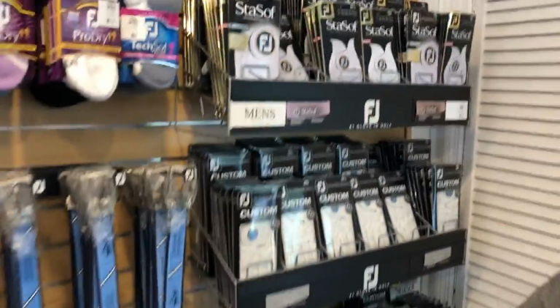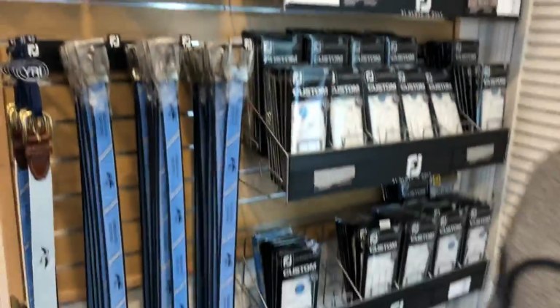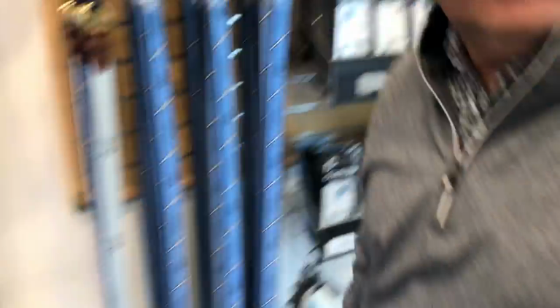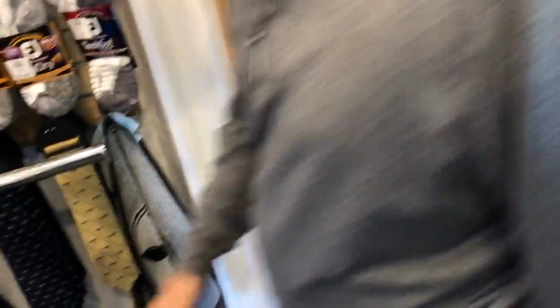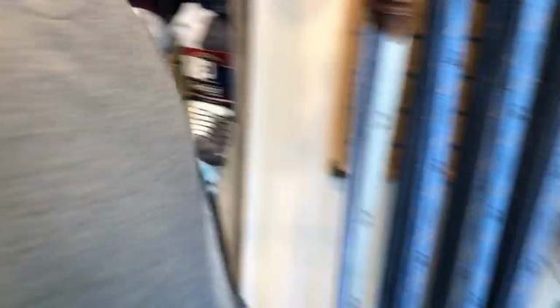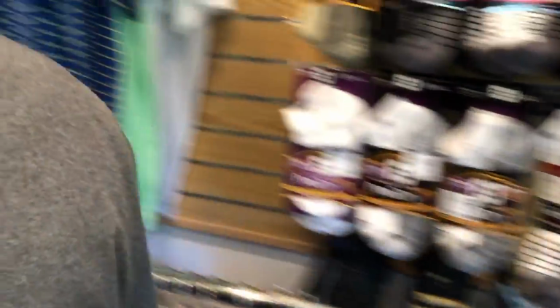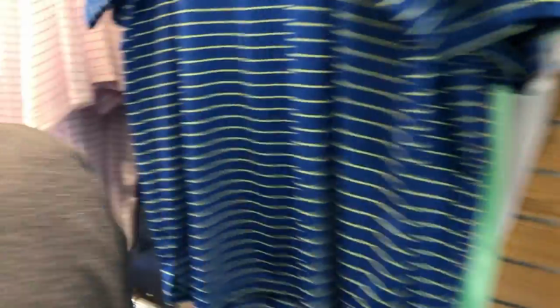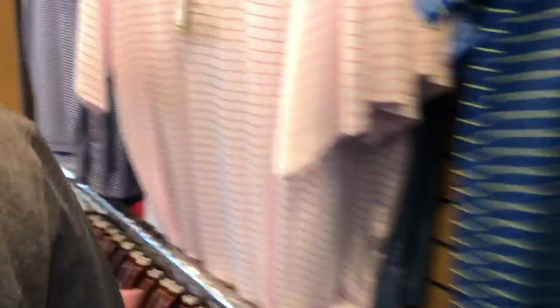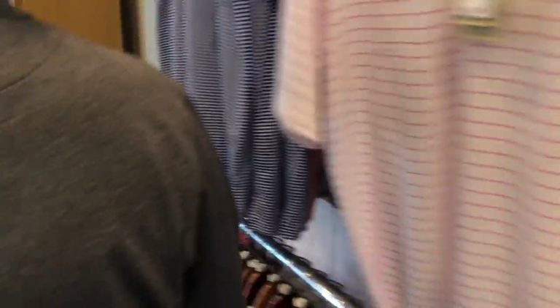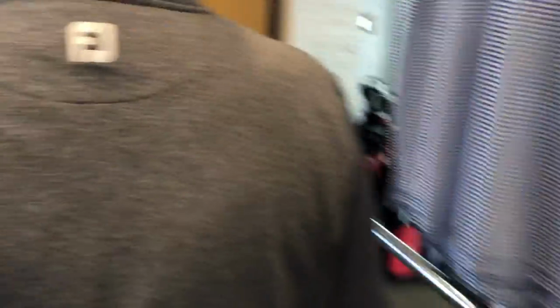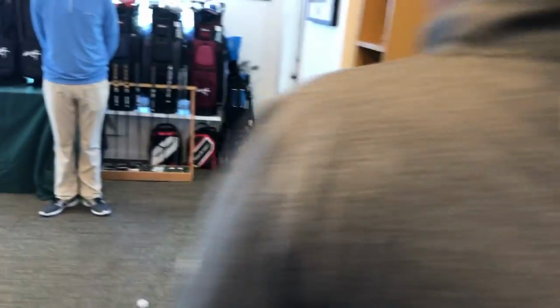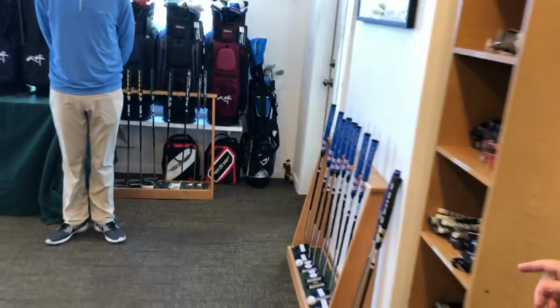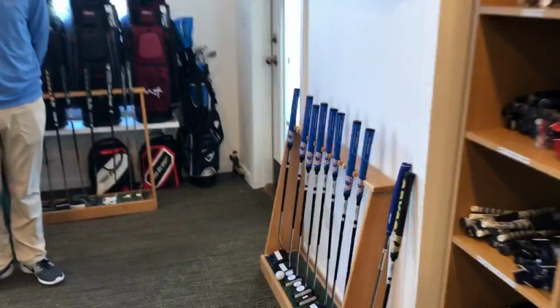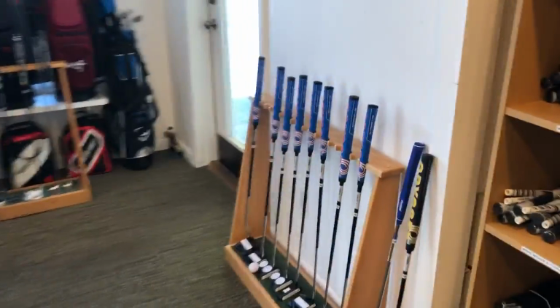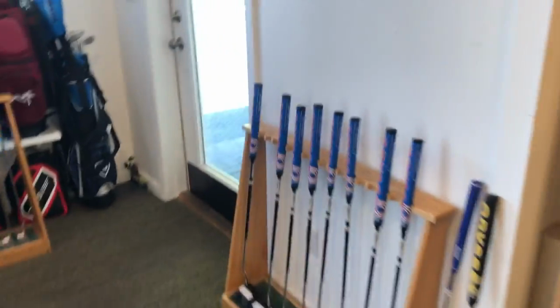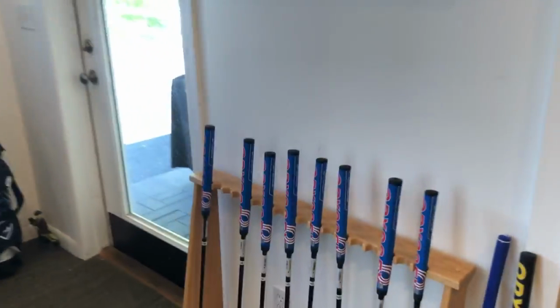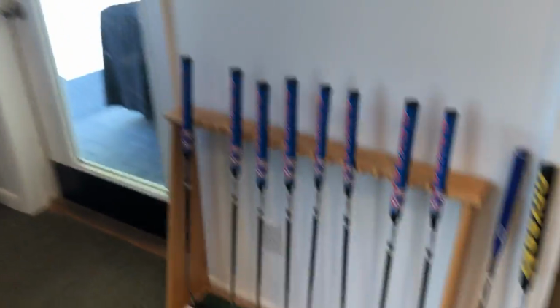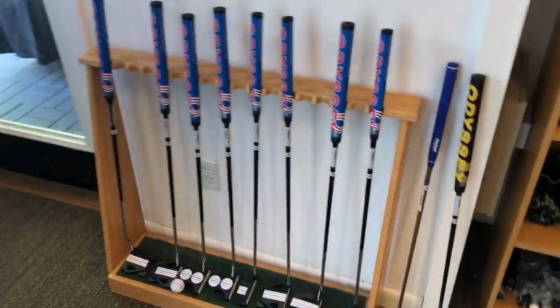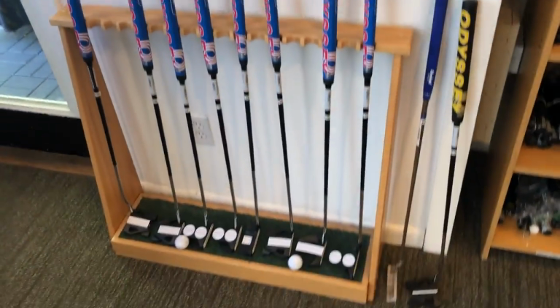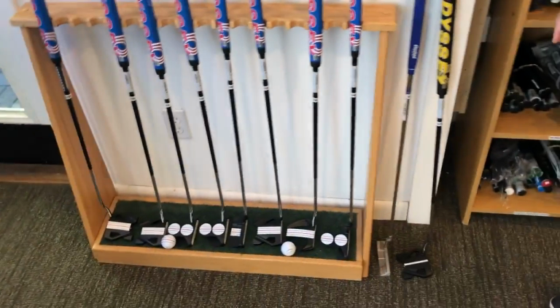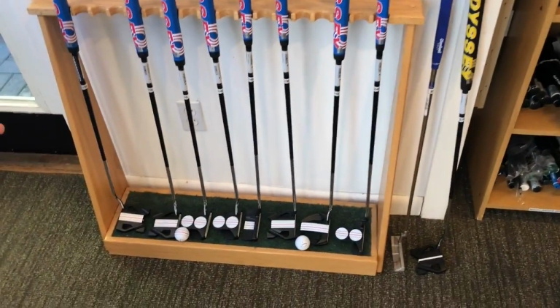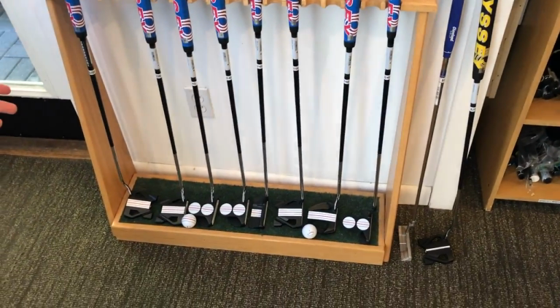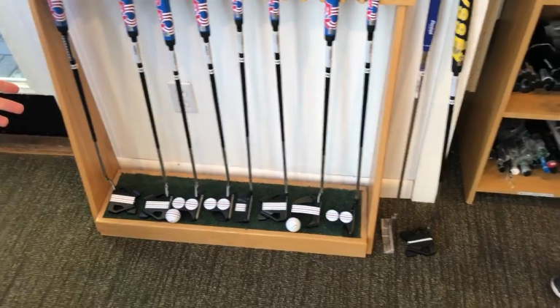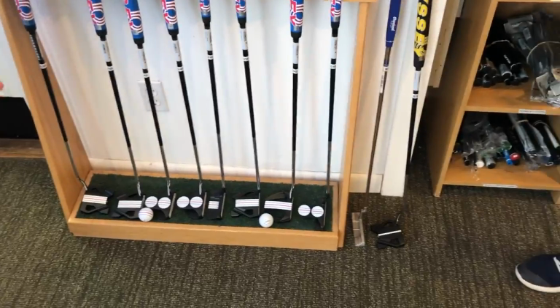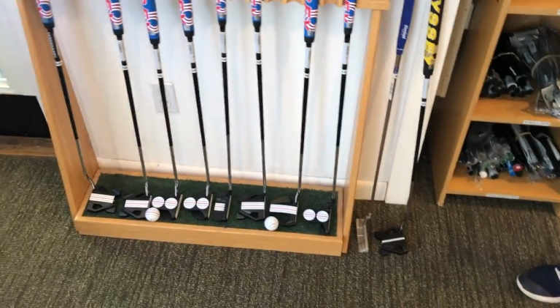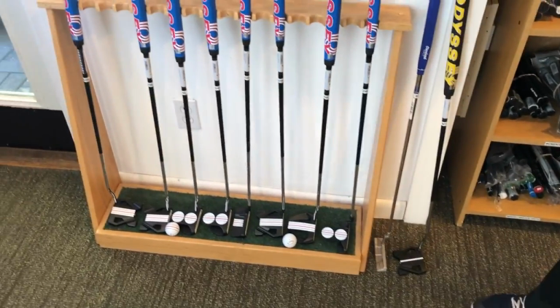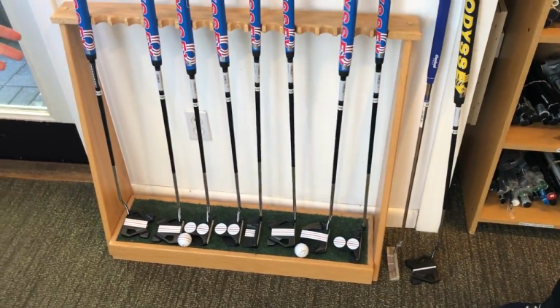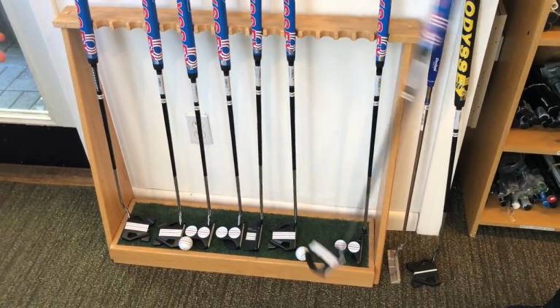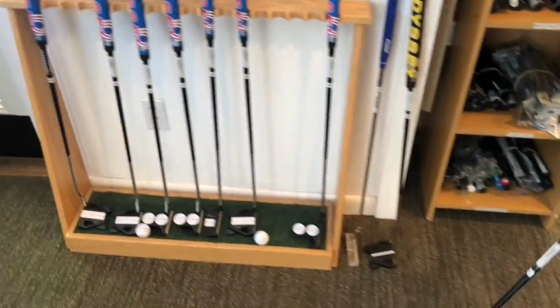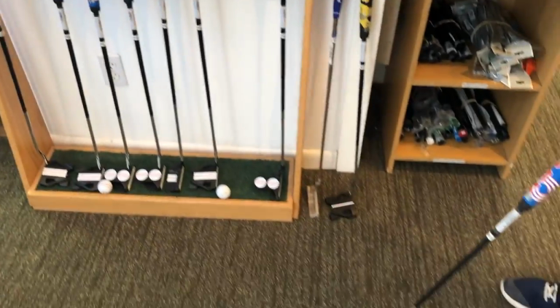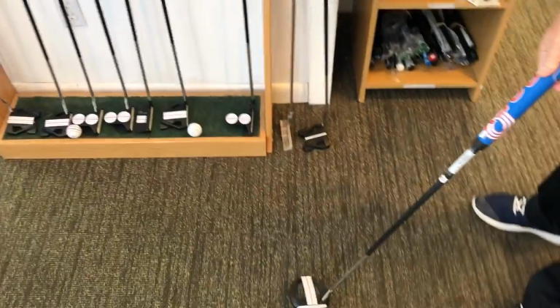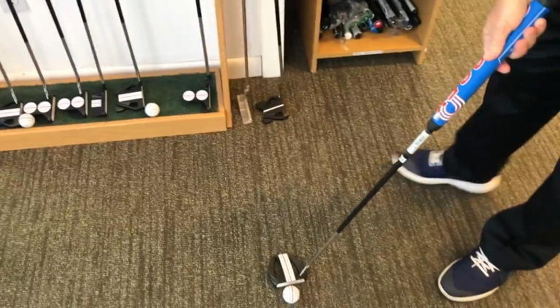Continuing down the accessories, I have some essential items such as socks, belts, and gloves. Let's go take a look at the clubs, starting with the putters. We have the new Odyssey Triple Track putters.